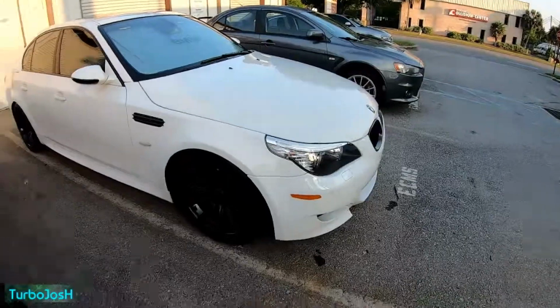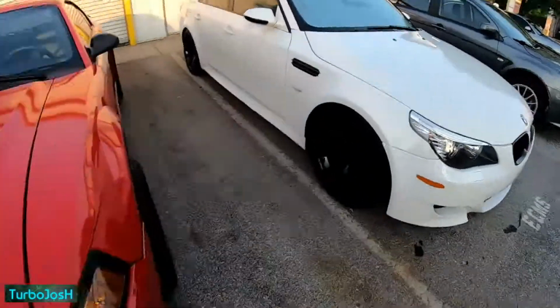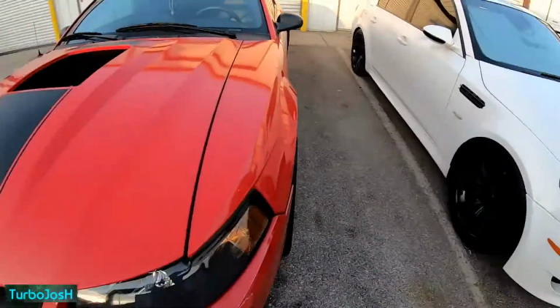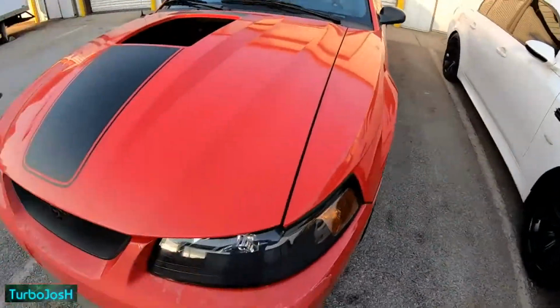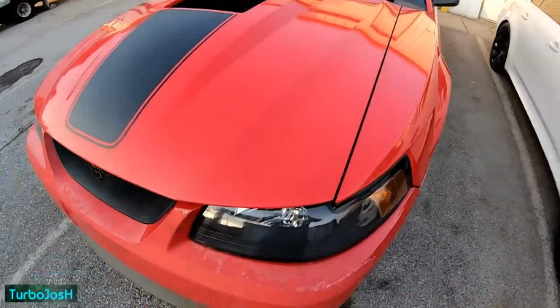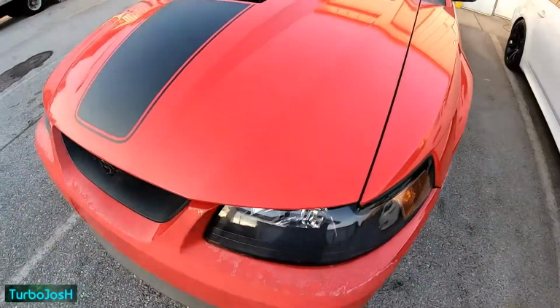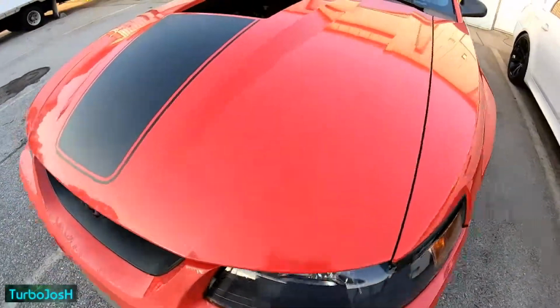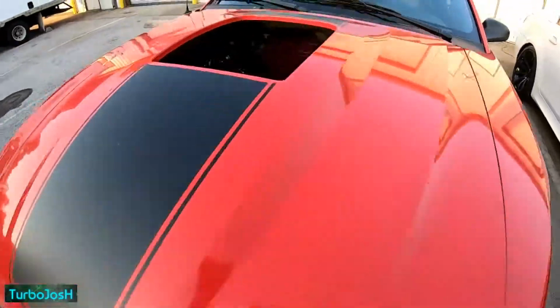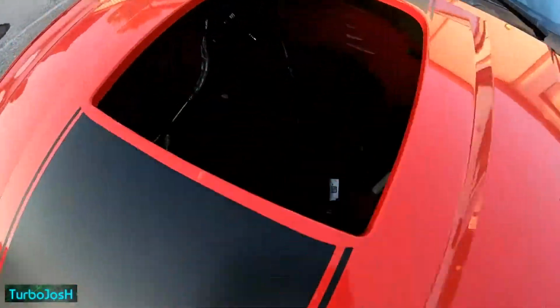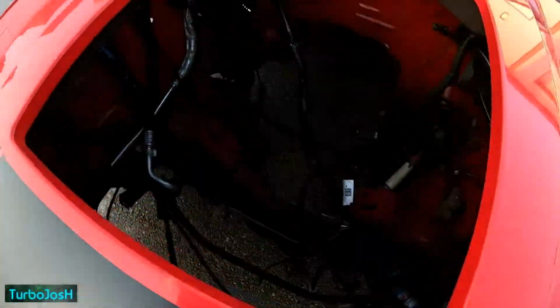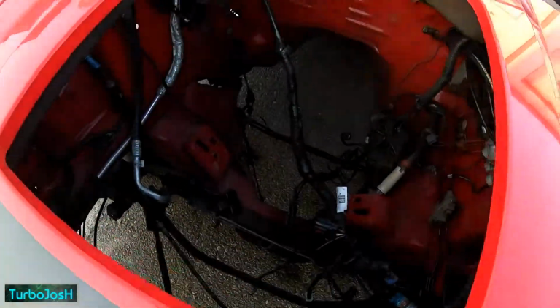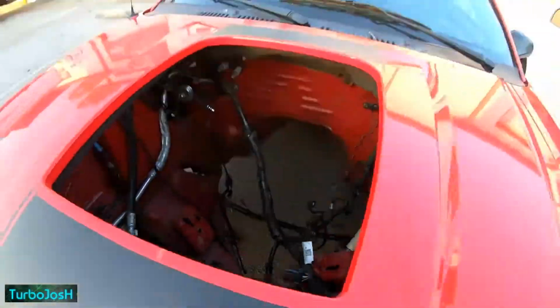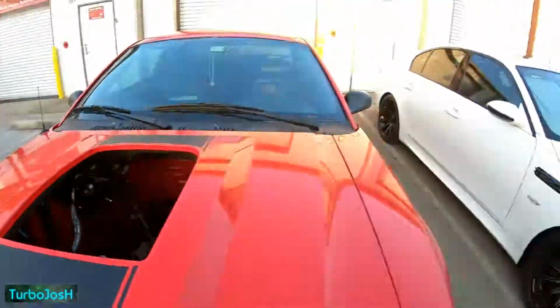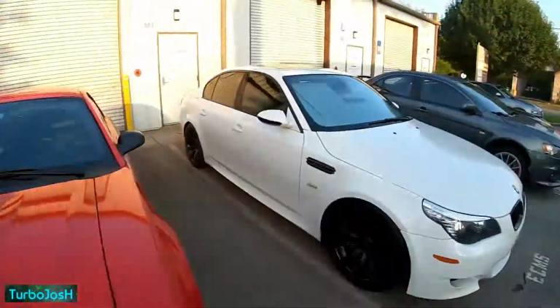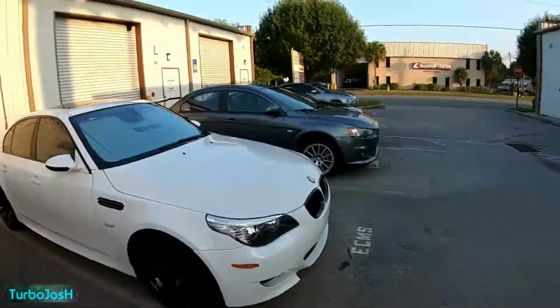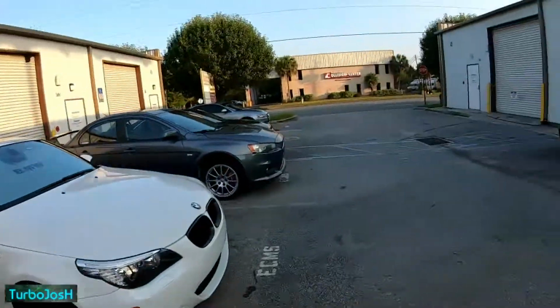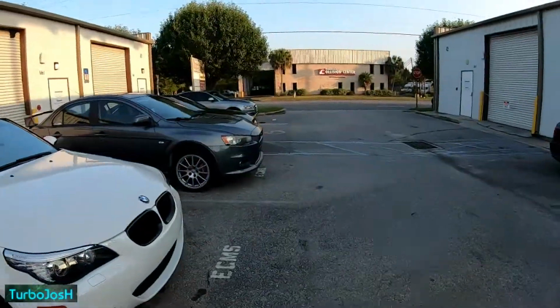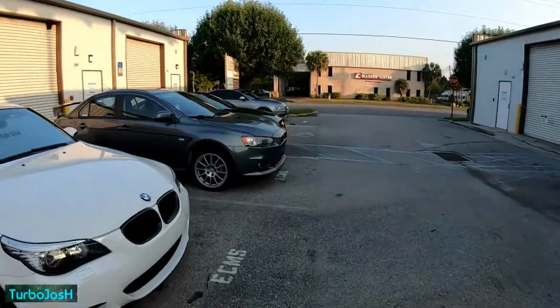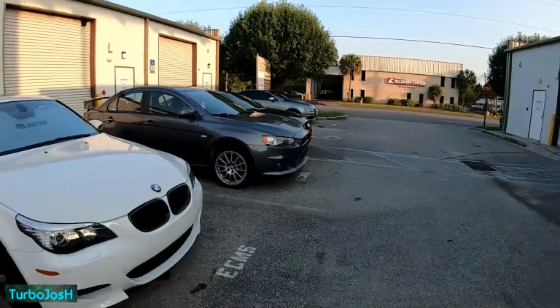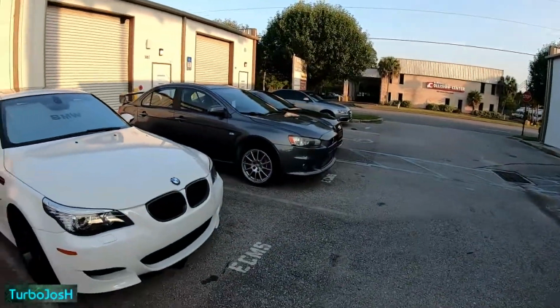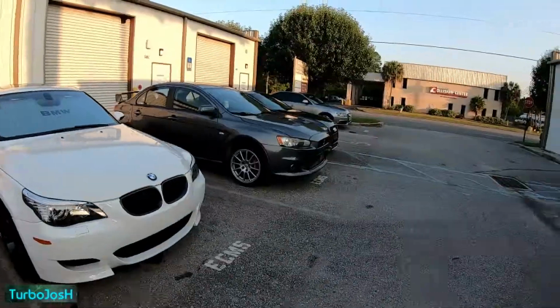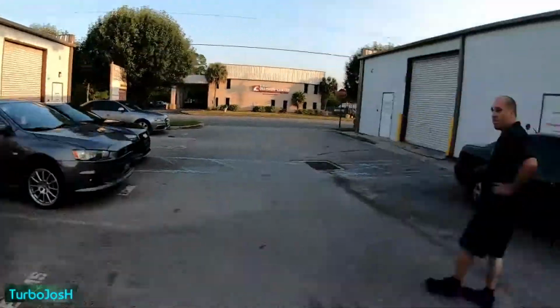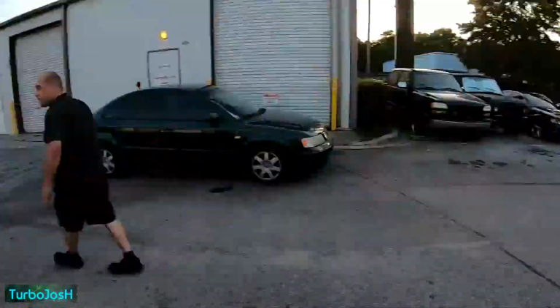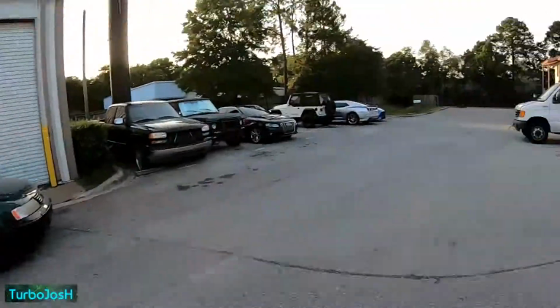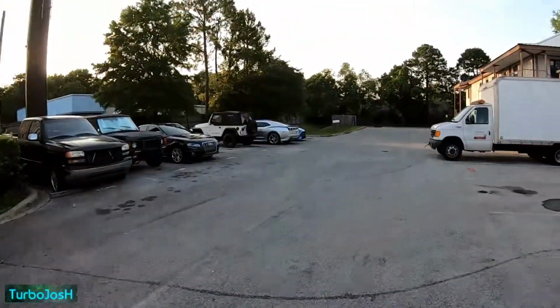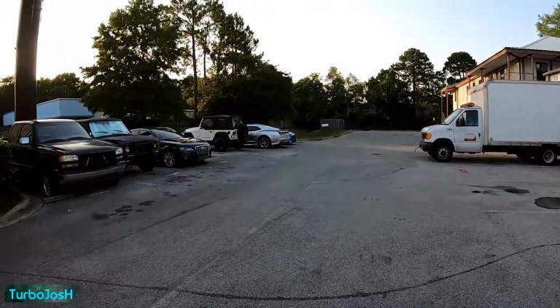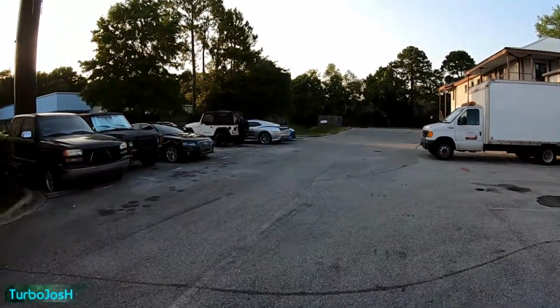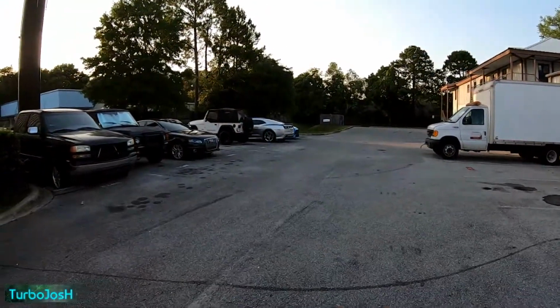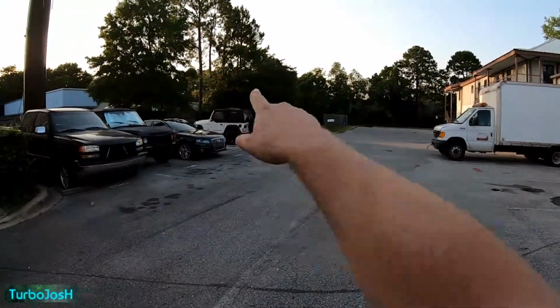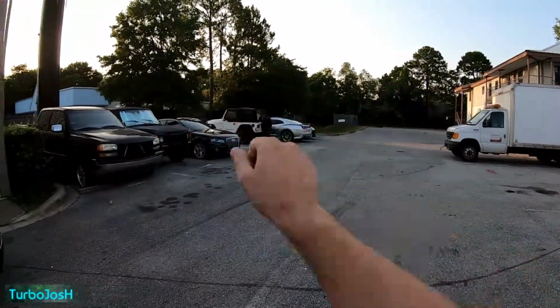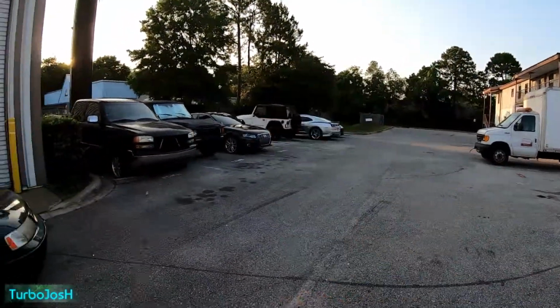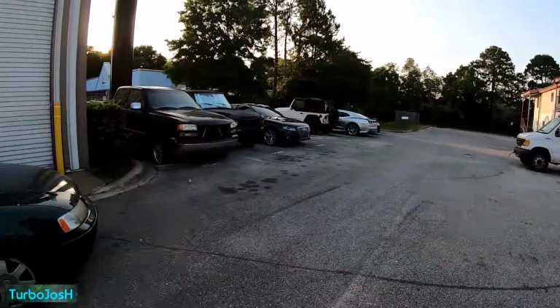And this sick Mustang with nothing in it. I'll save the Camaro for another time.